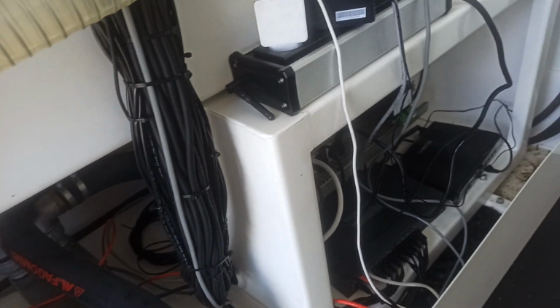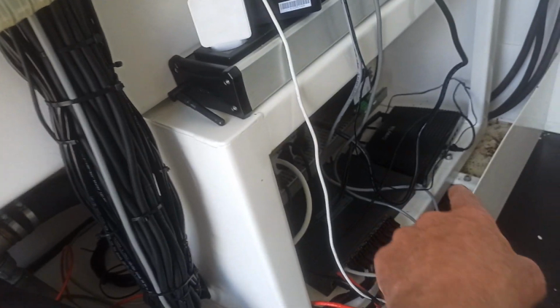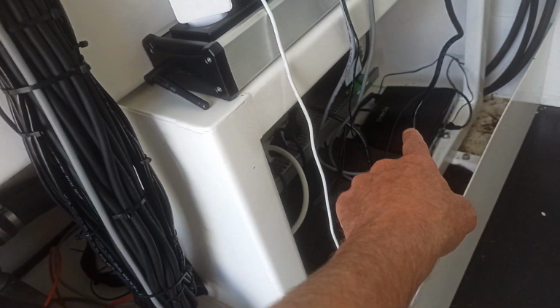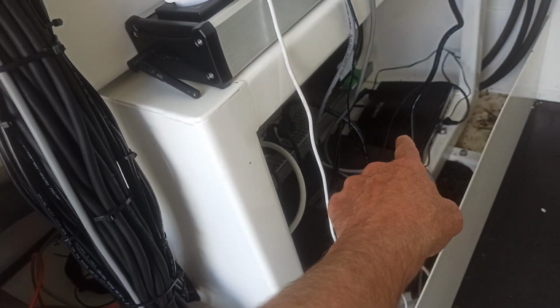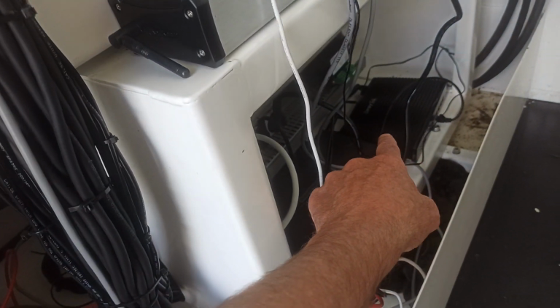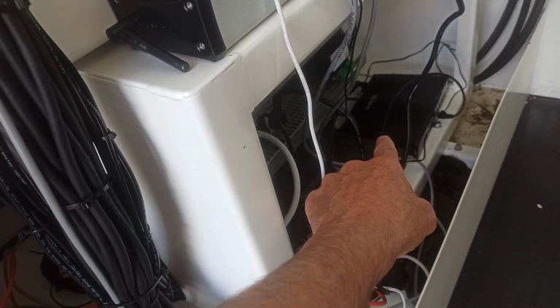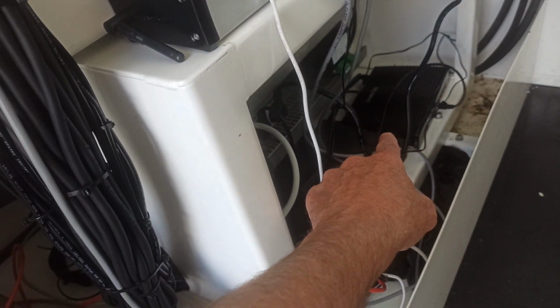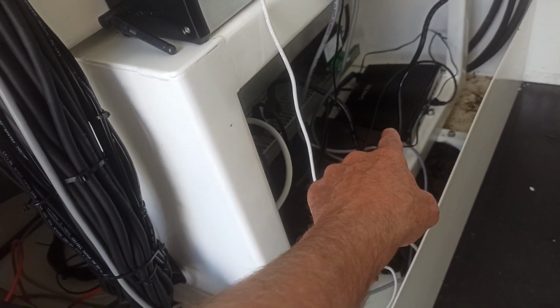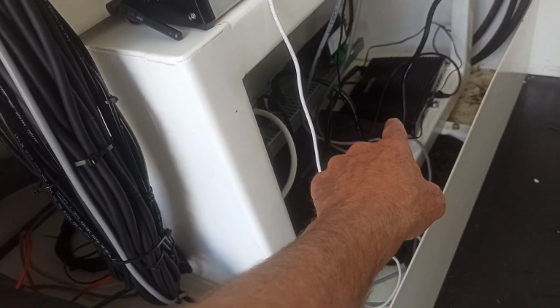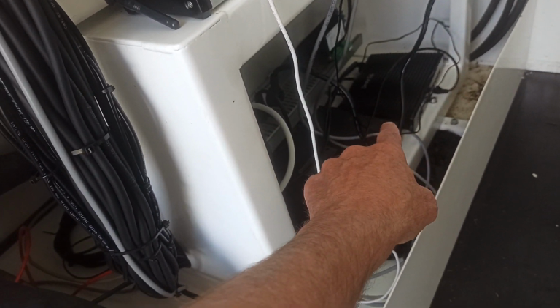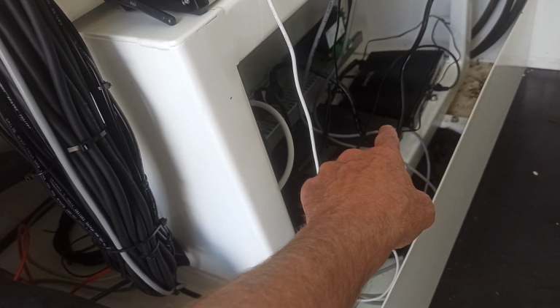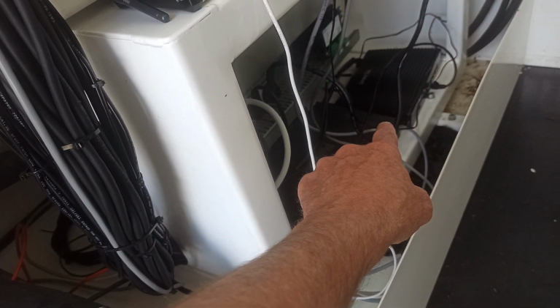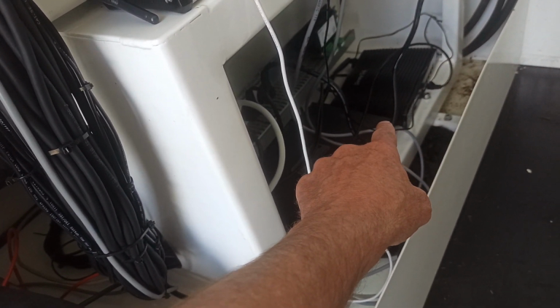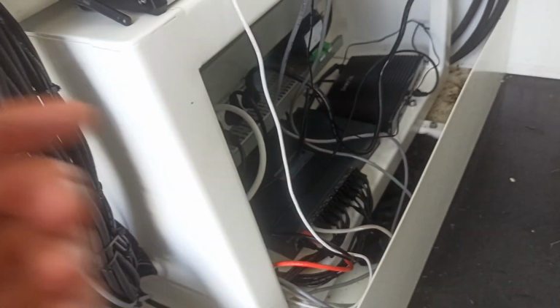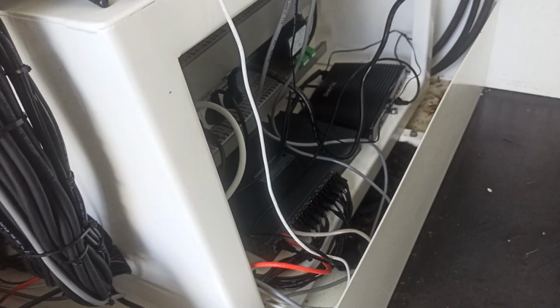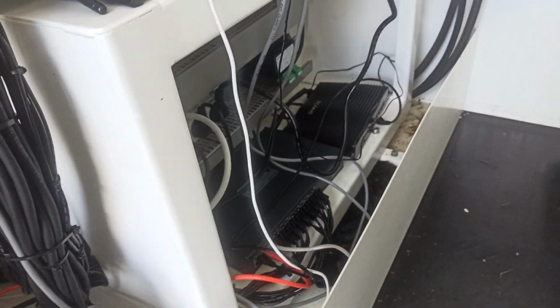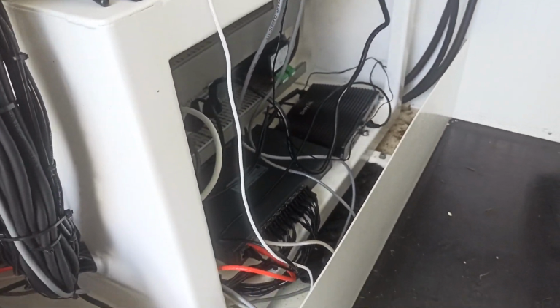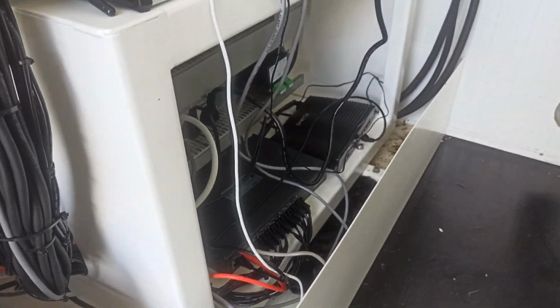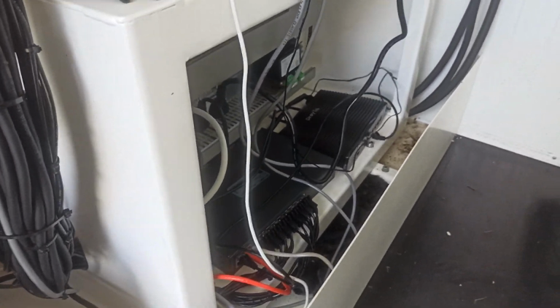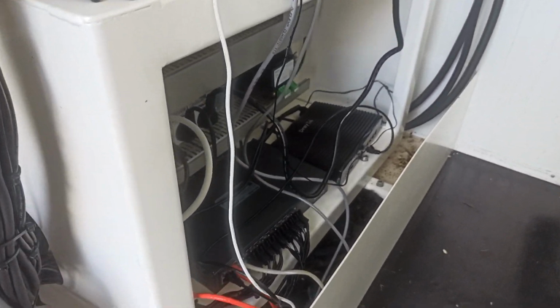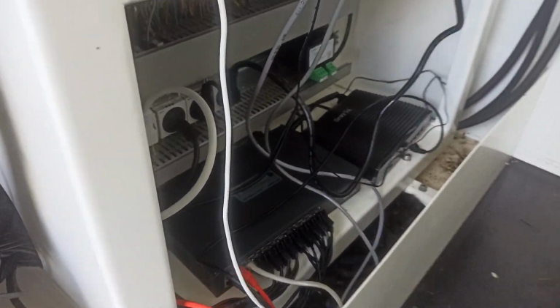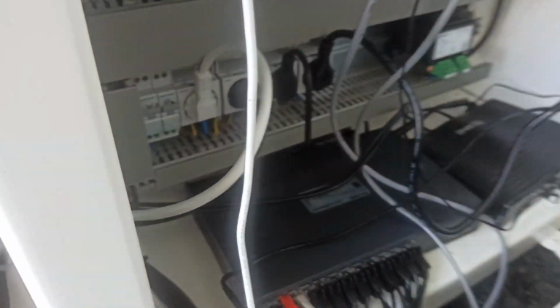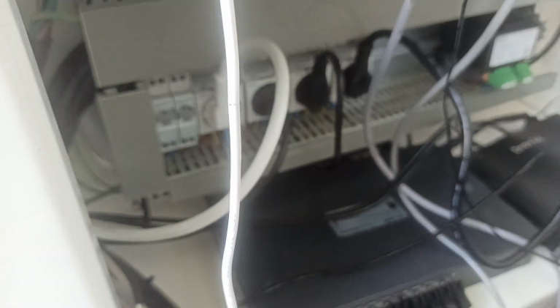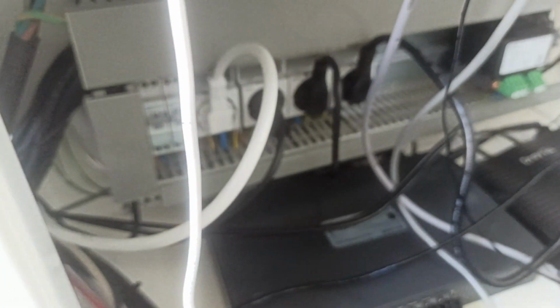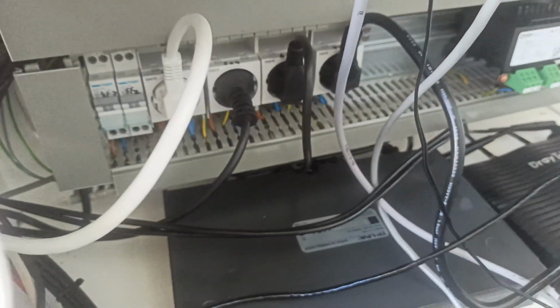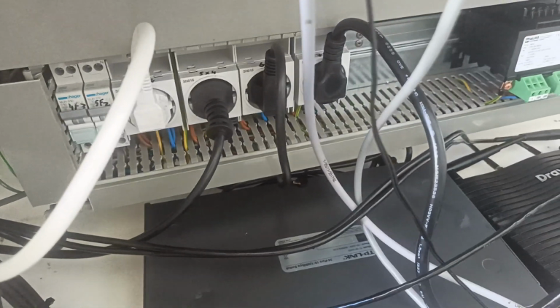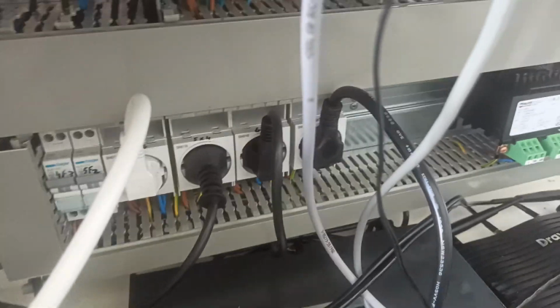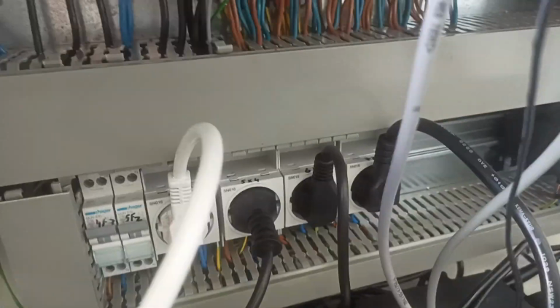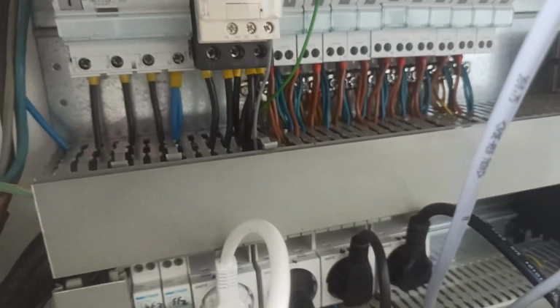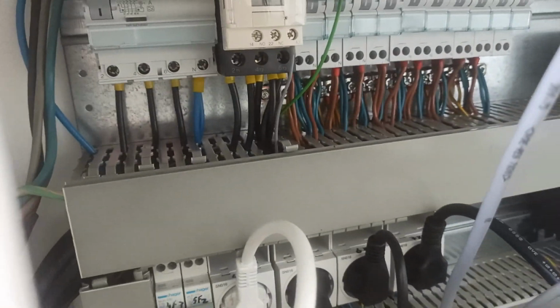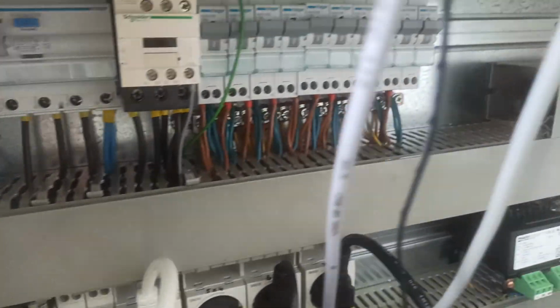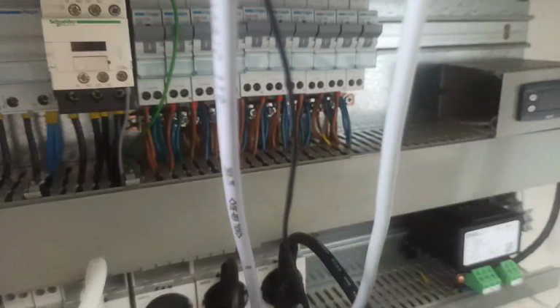There is a router there which has a 4G card in it, so you can basically see everything from a distance. Everything is completely professionally made with electricity.